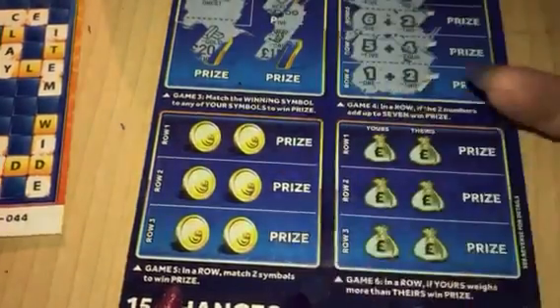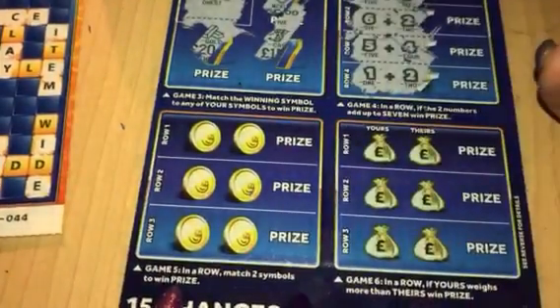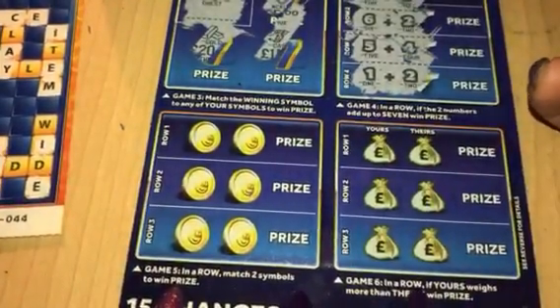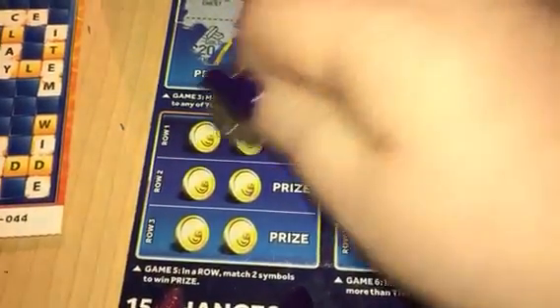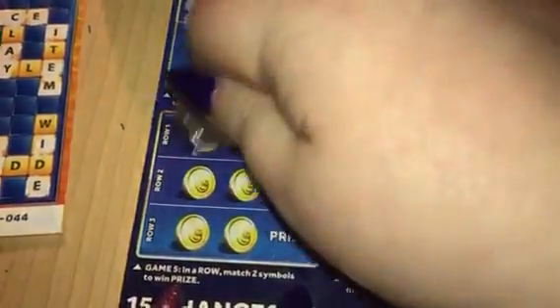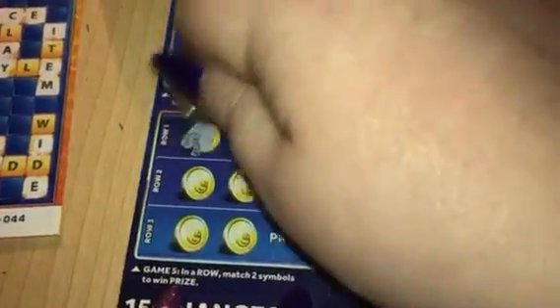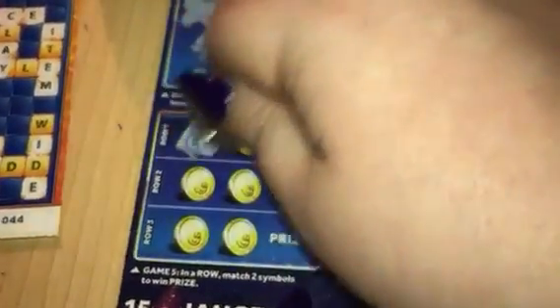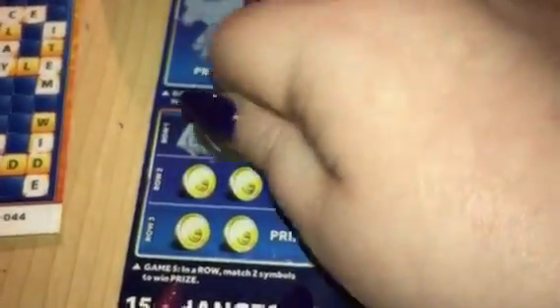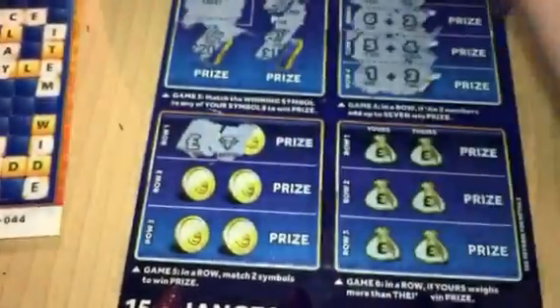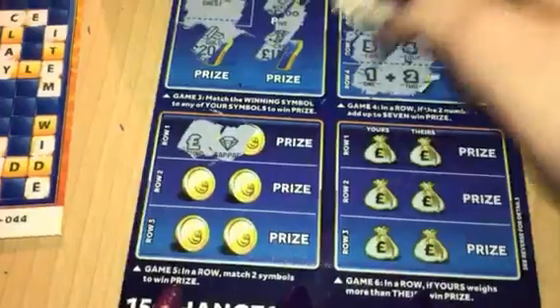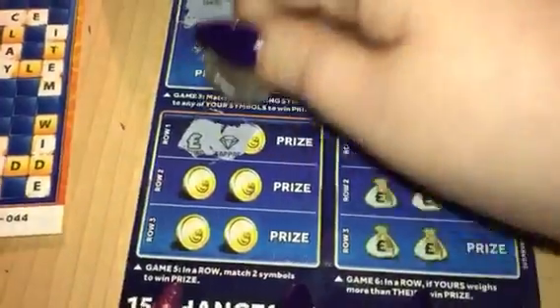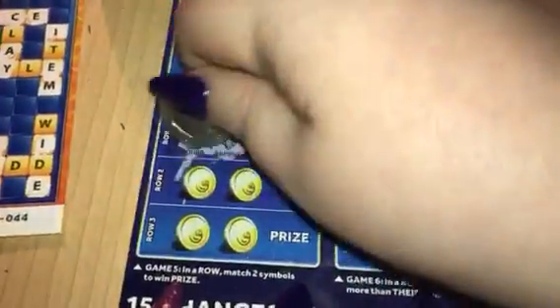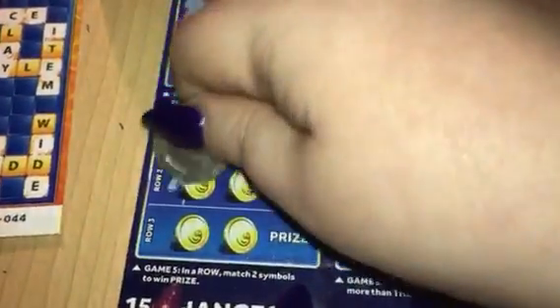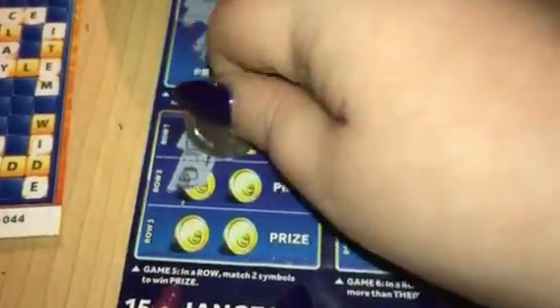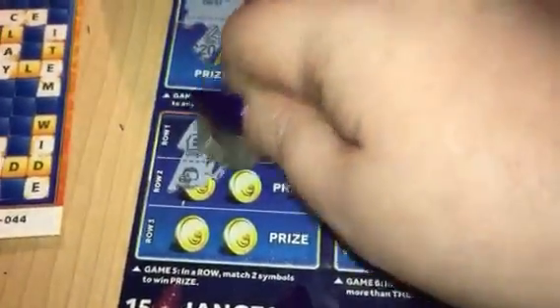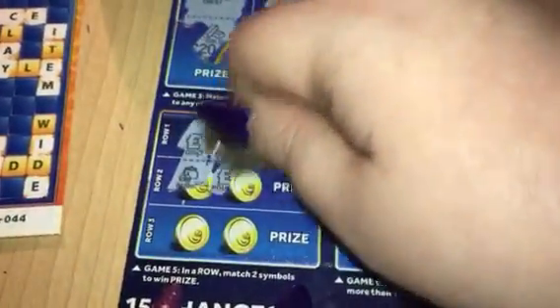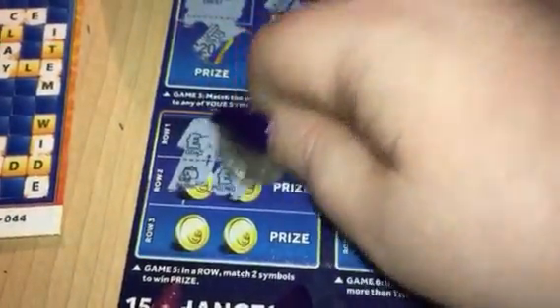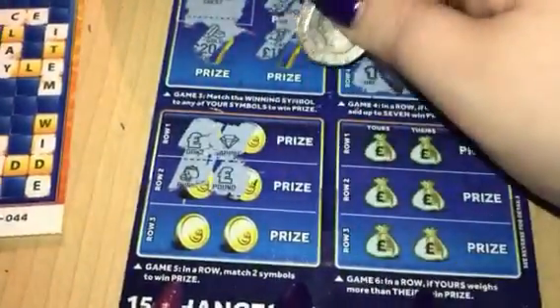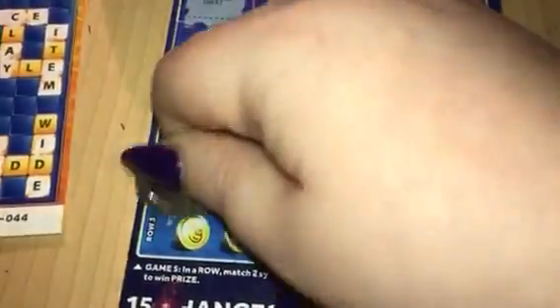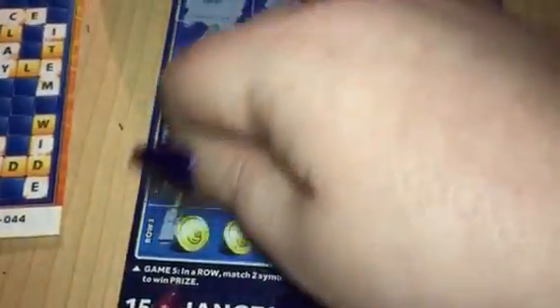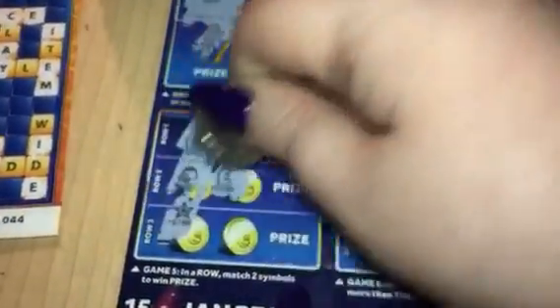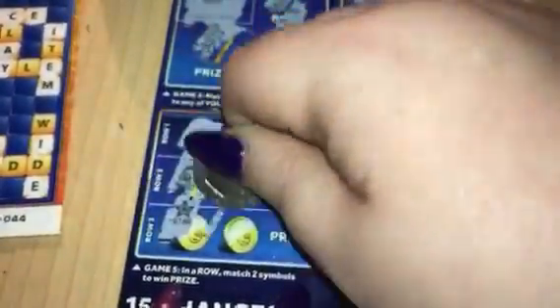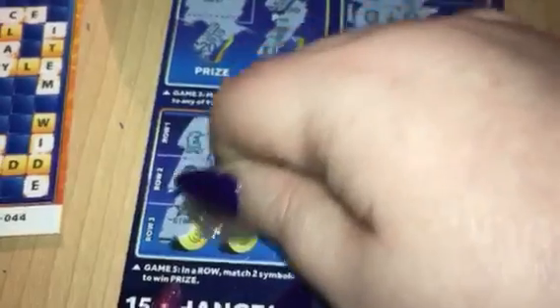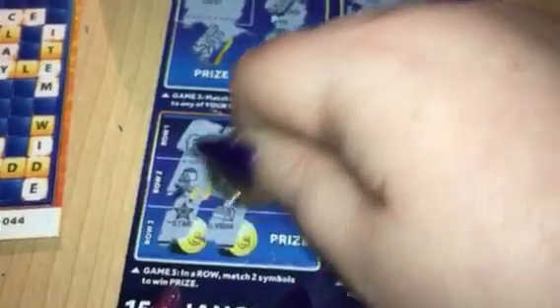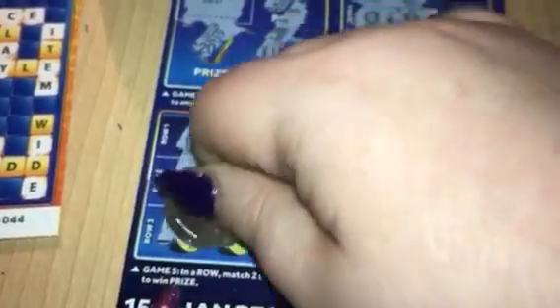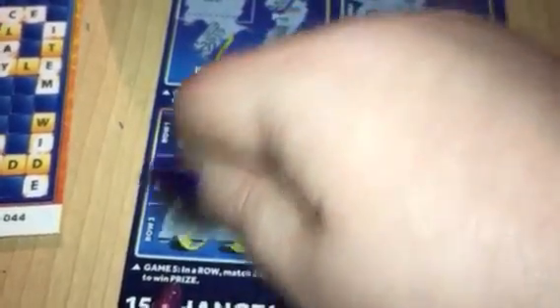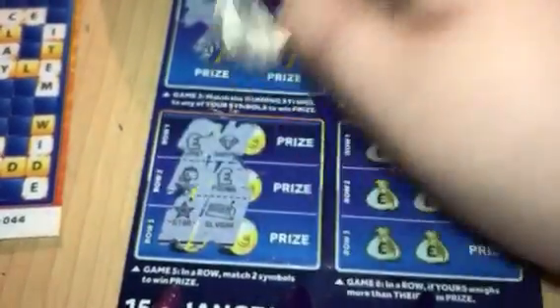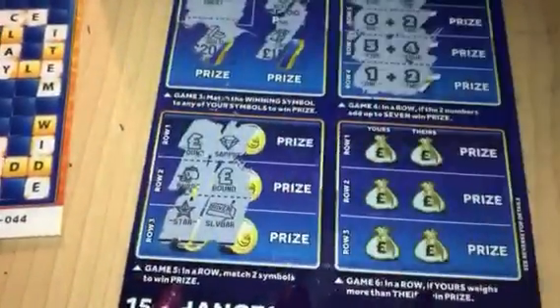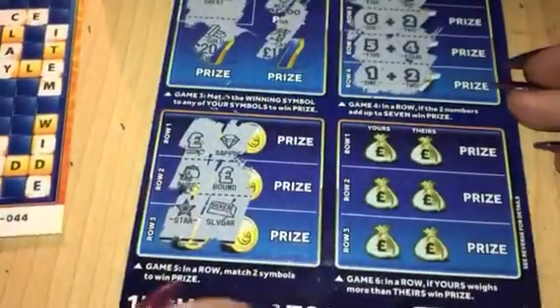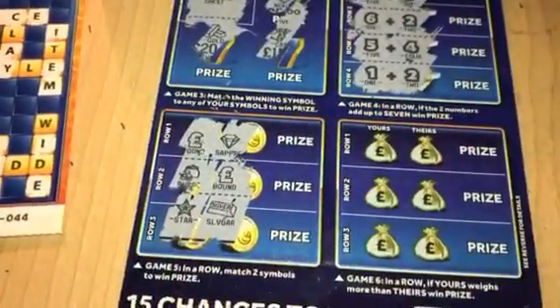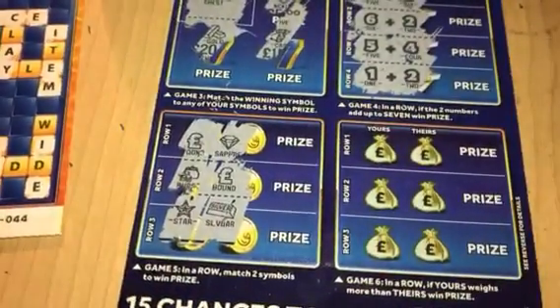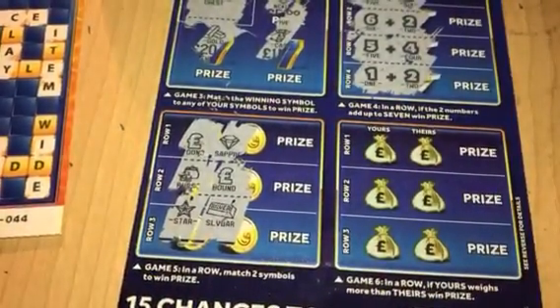Here we are looking to match two symbols. So we have a pound and a sapphire, purse and a pound, star and the silver bar. So no win there.